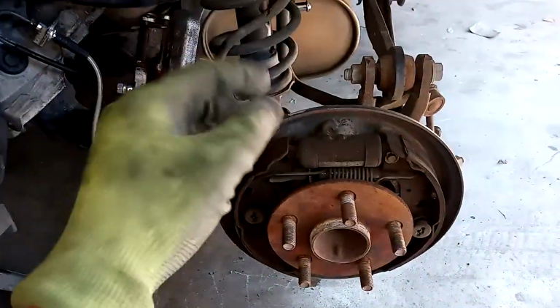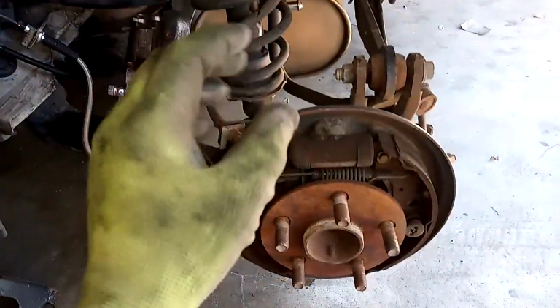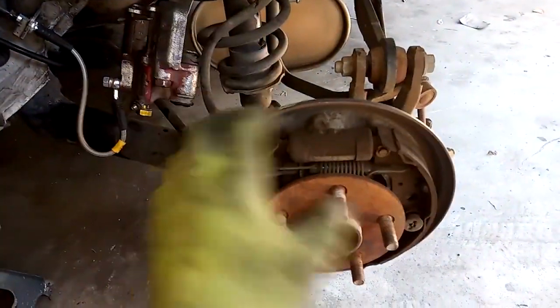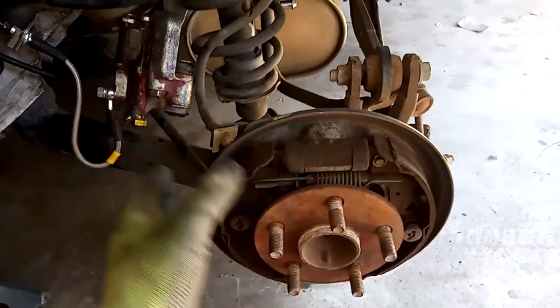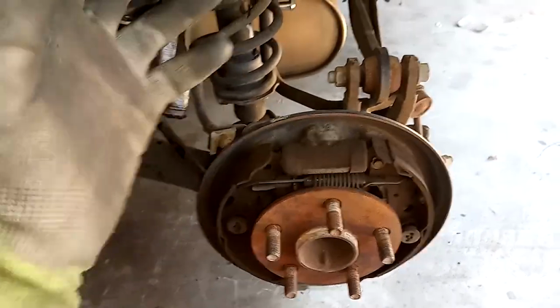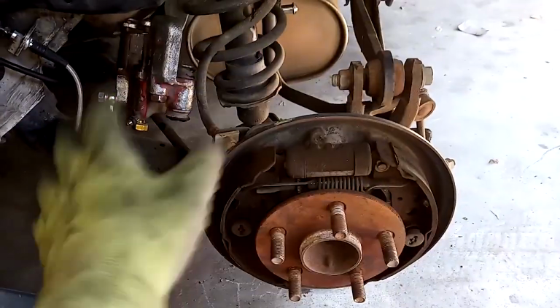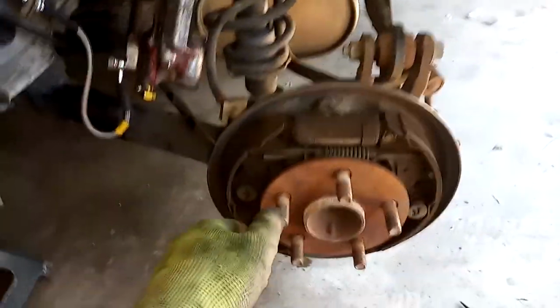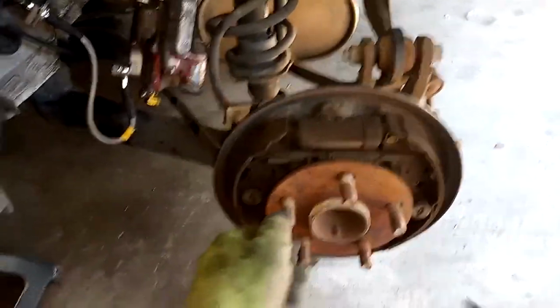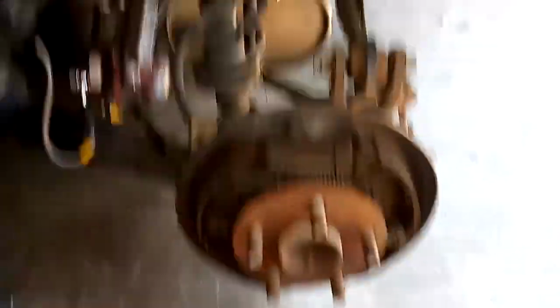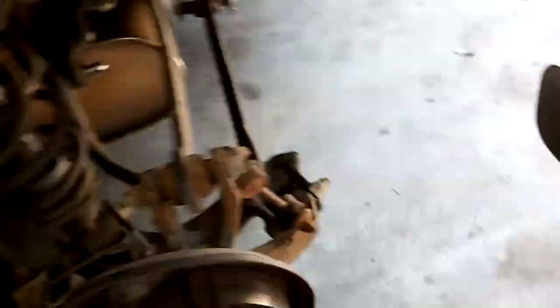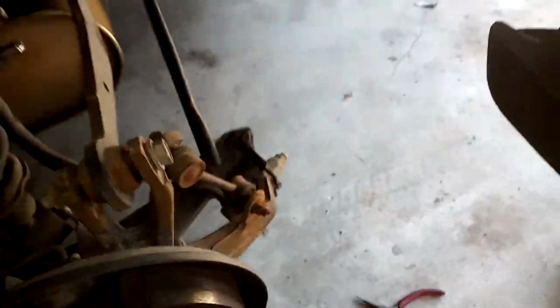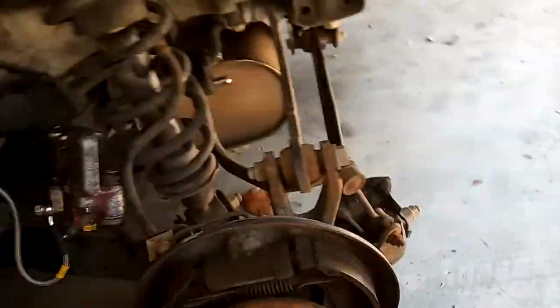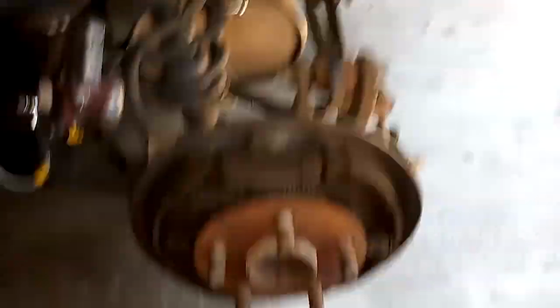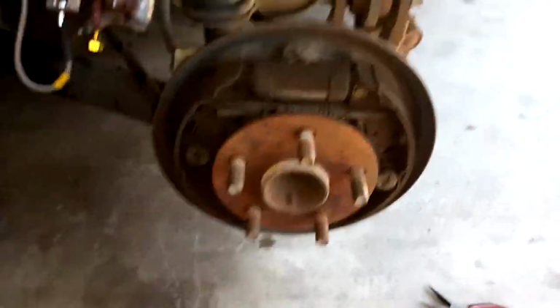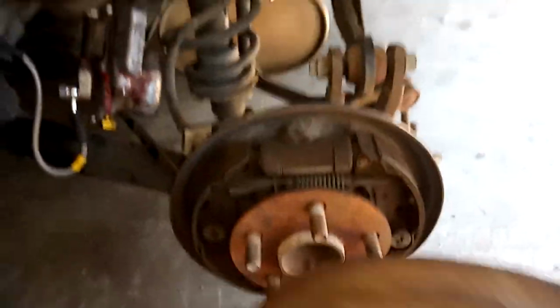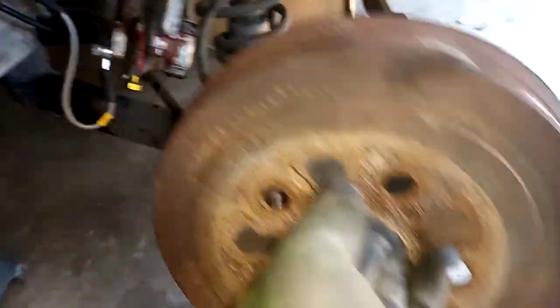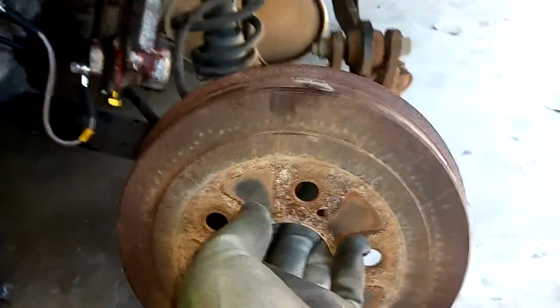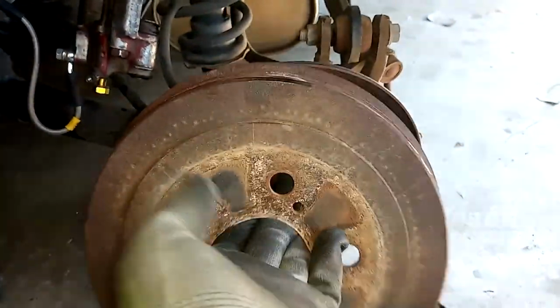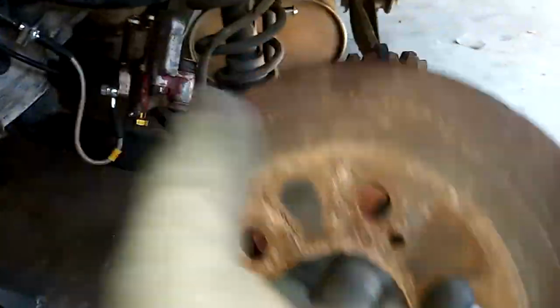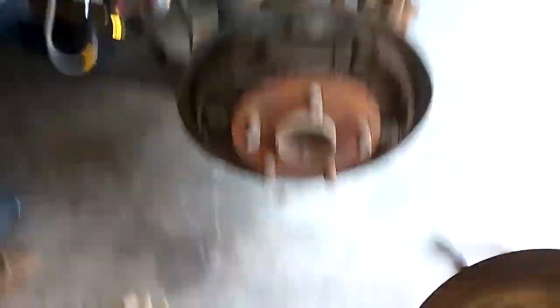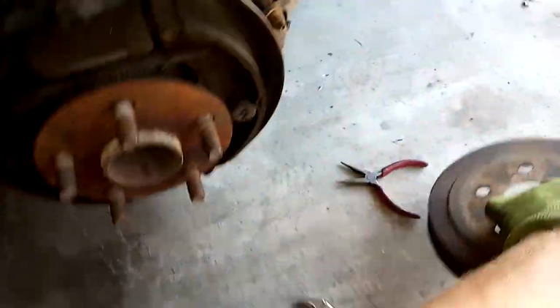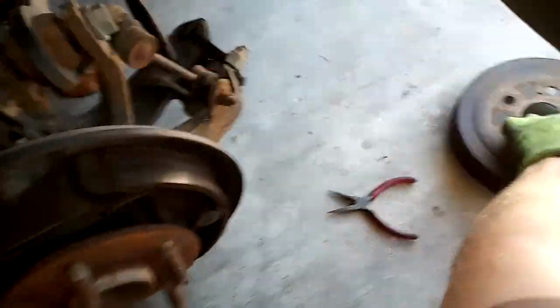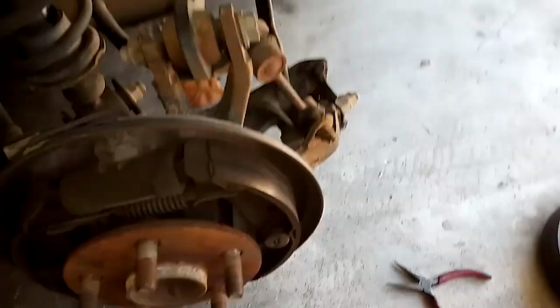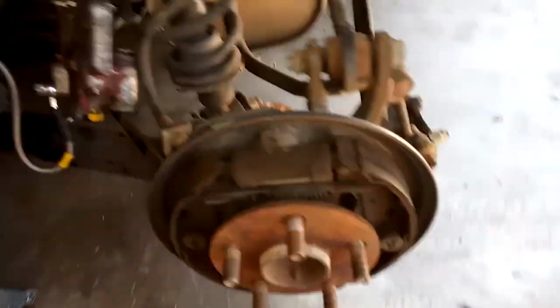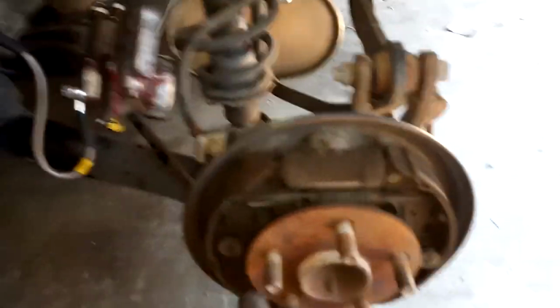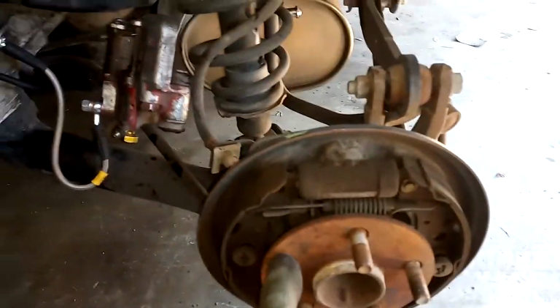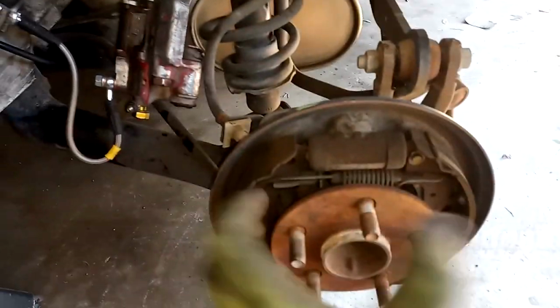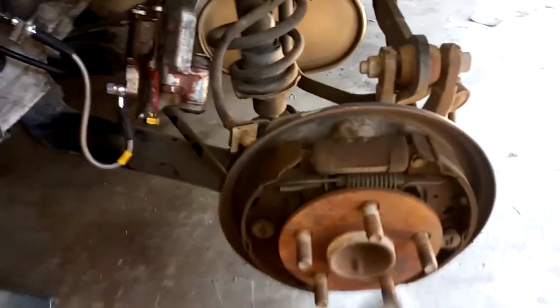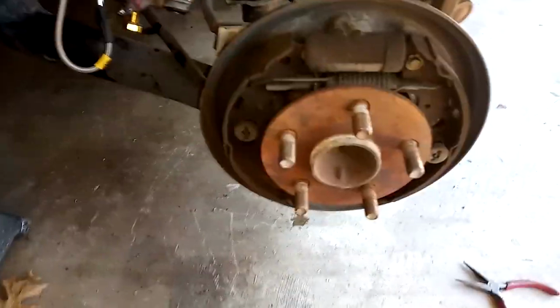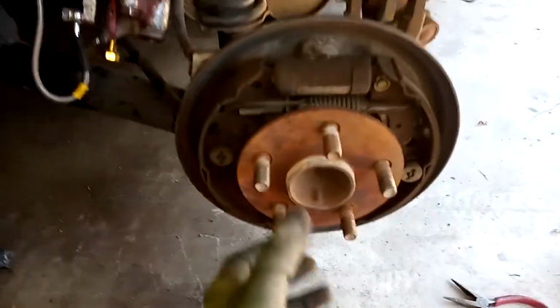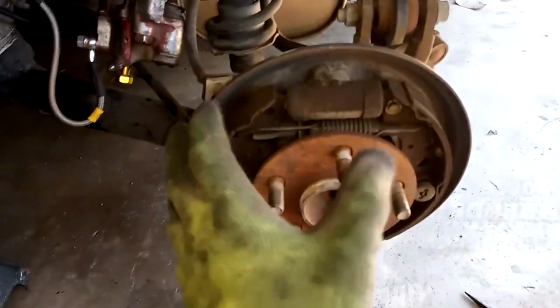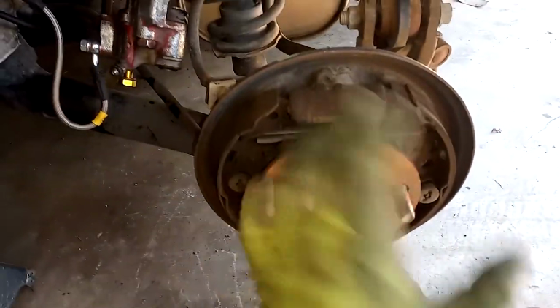Once you get the tire, wheel, and car jacked up, all that stuff — once you get all of it off — the first thing you want to do is take your drum off. Just beat it off. Mine came off pretty easily, just got to wiggle it back and forth. You might need to take a slide hammer to it, whatever the case may be.